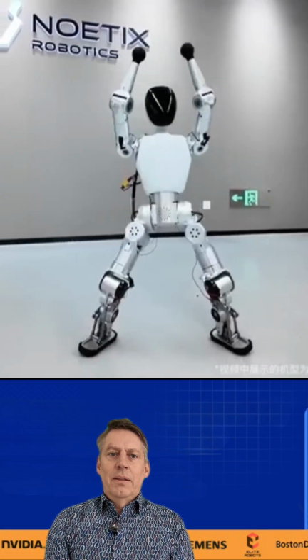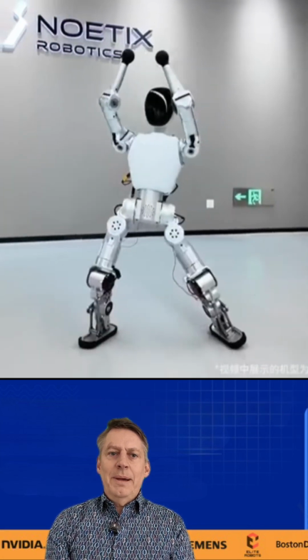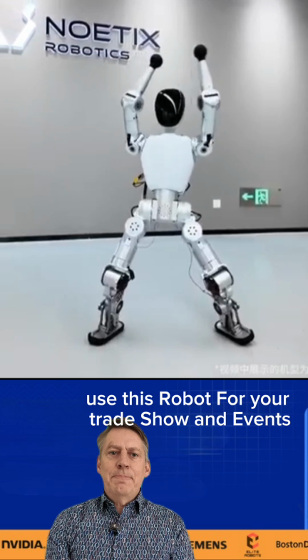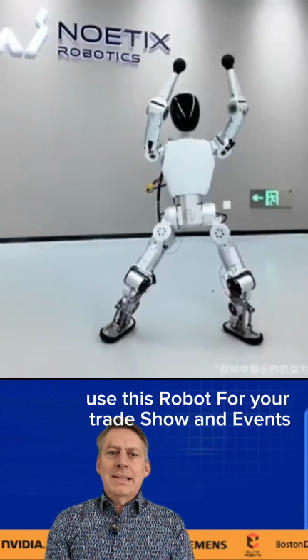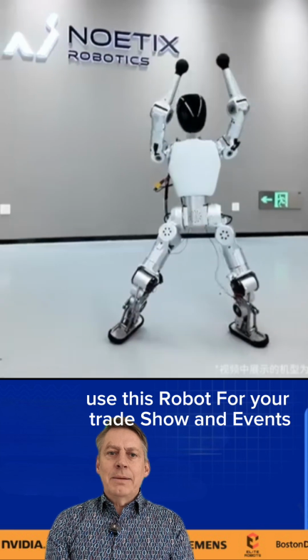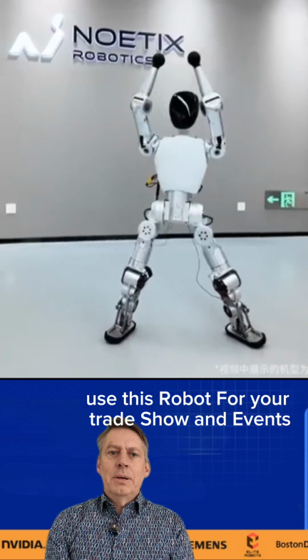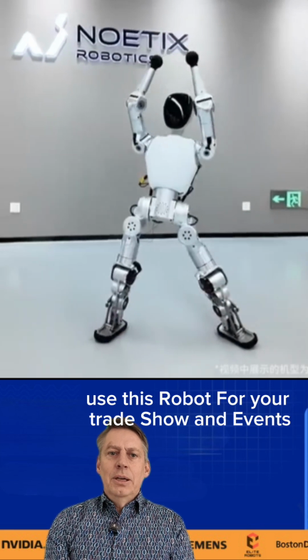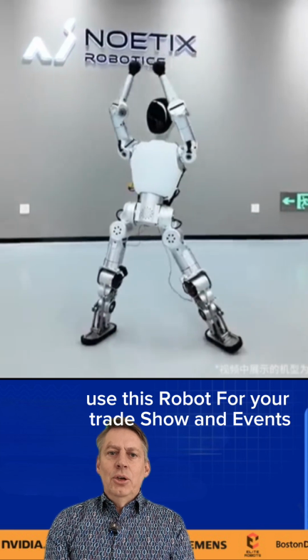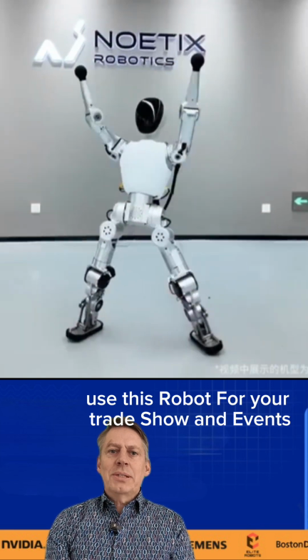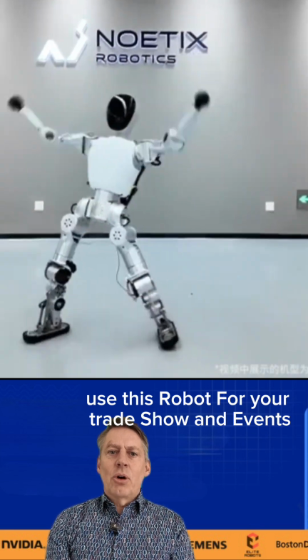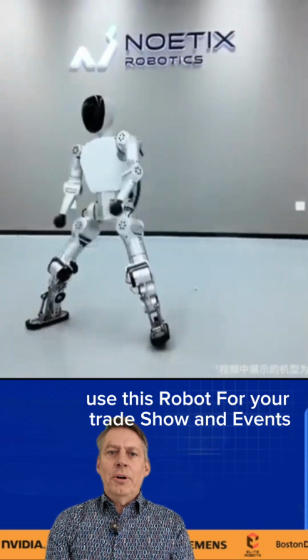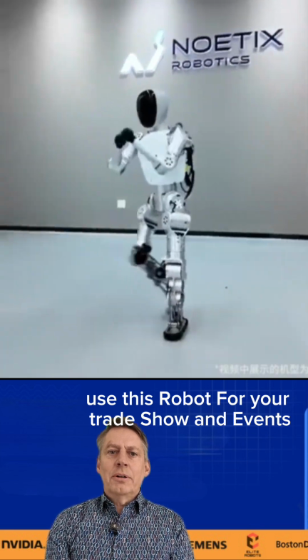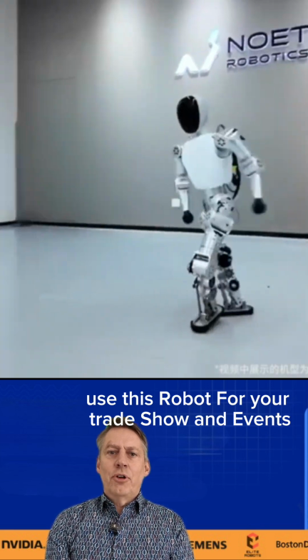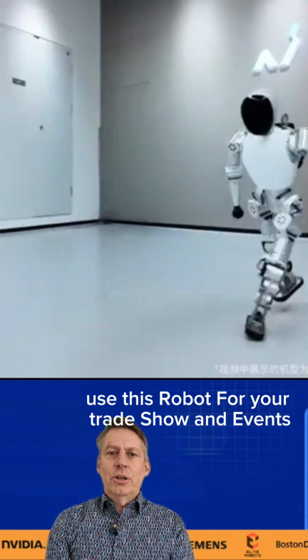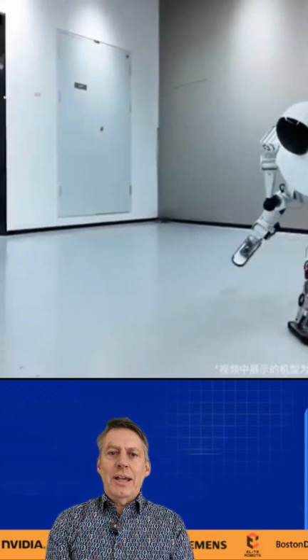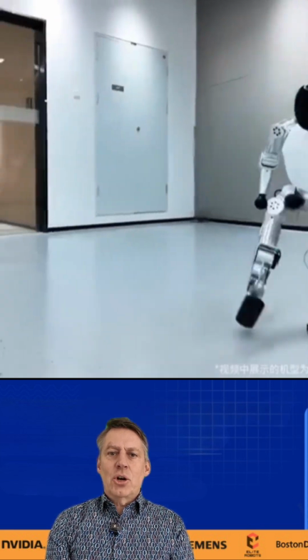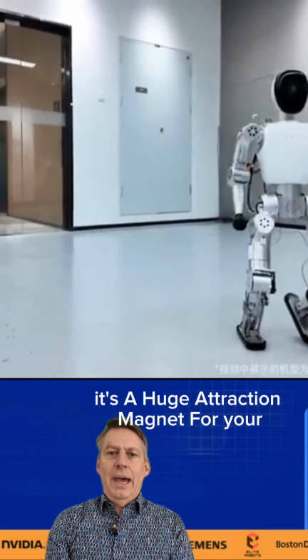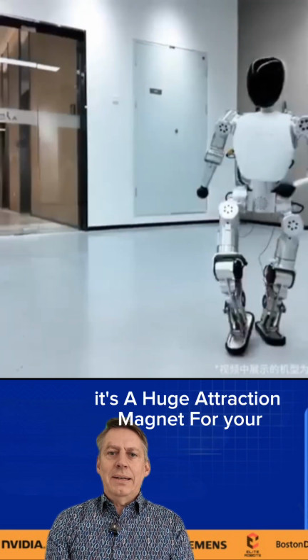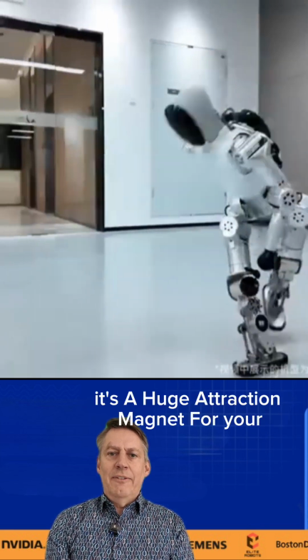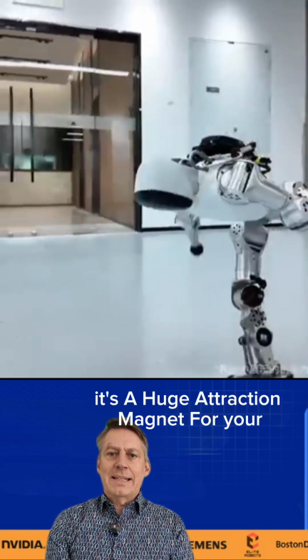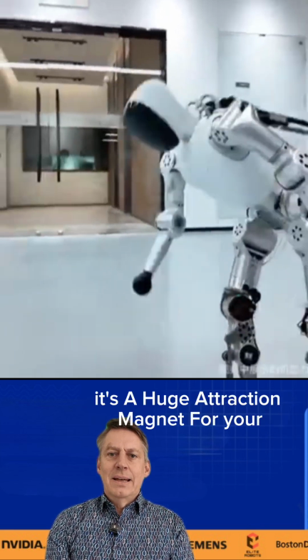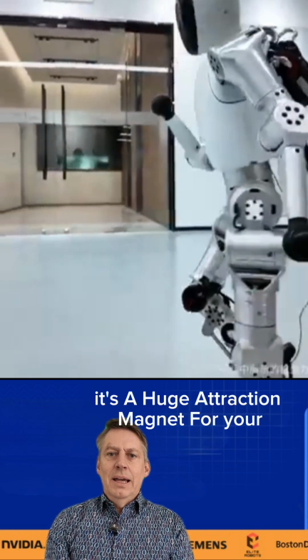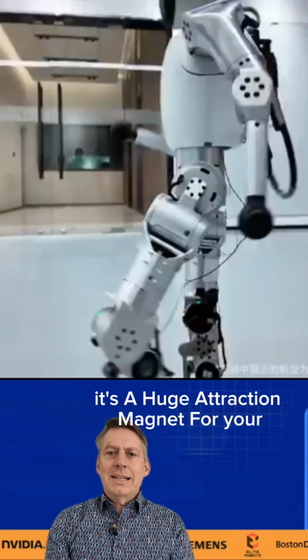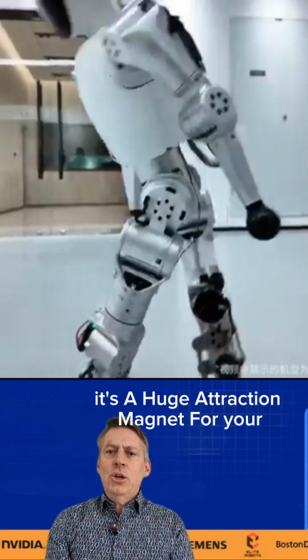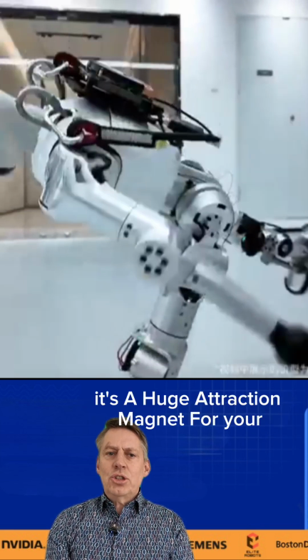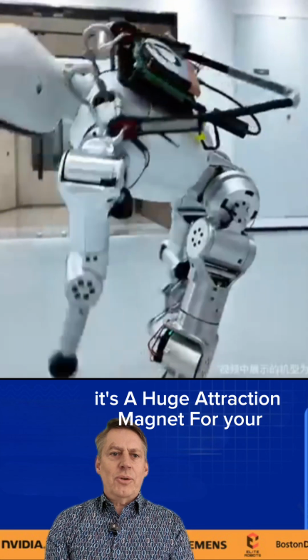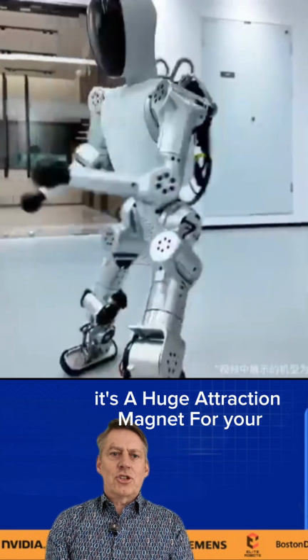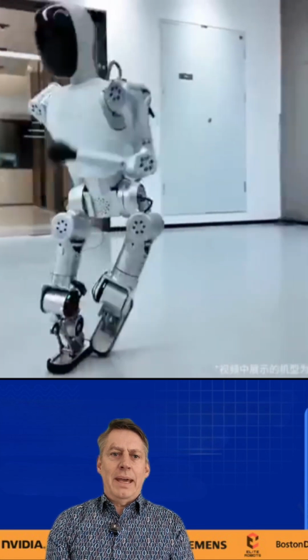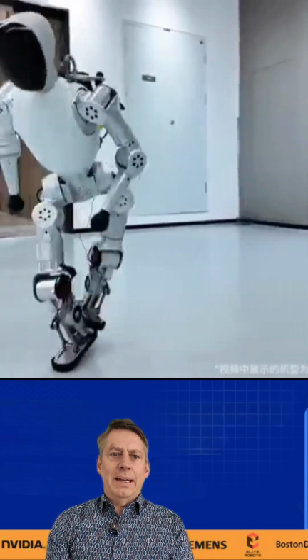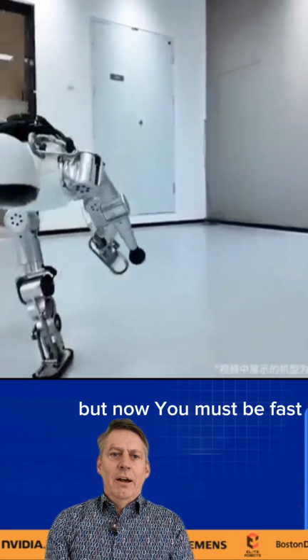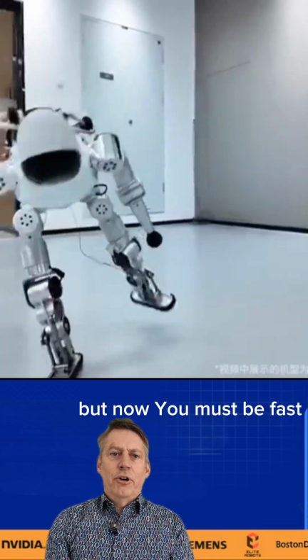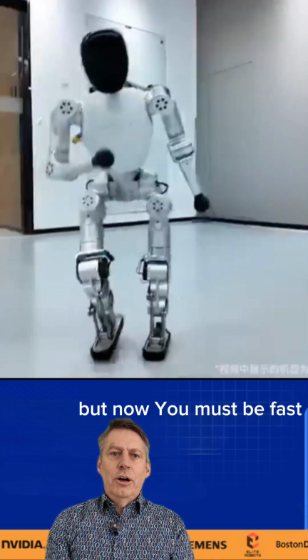The best business tip: use this robot for your trade show and events. It's a huge attraction magnet for you.